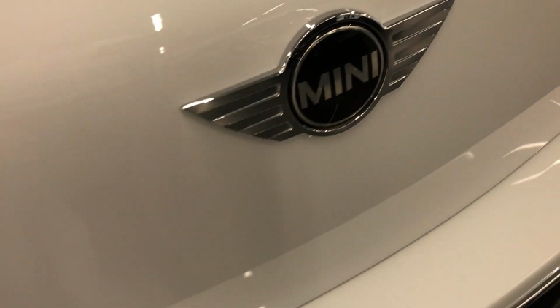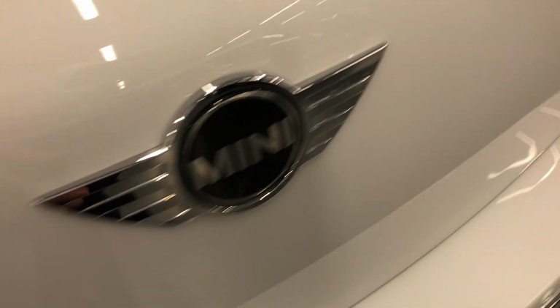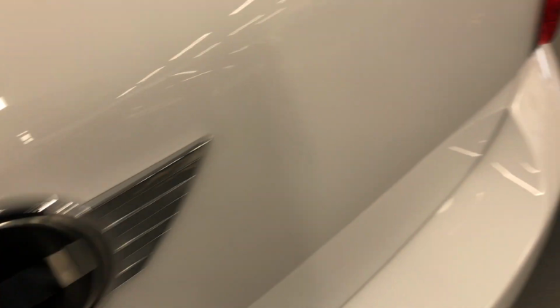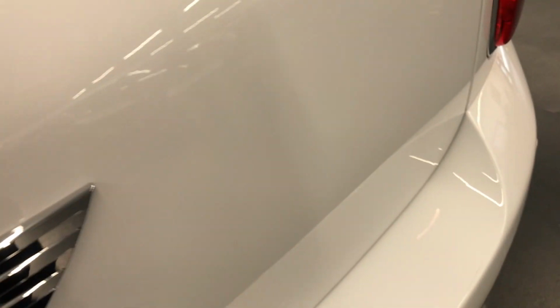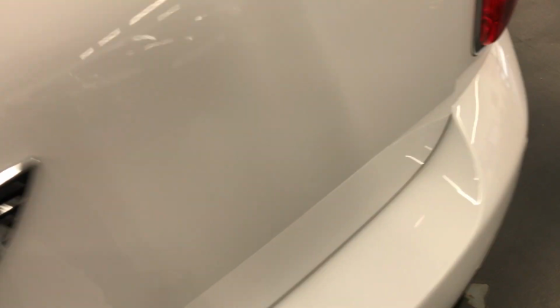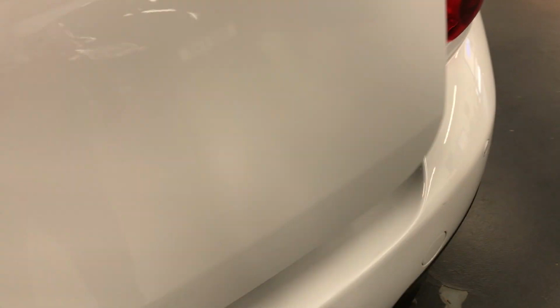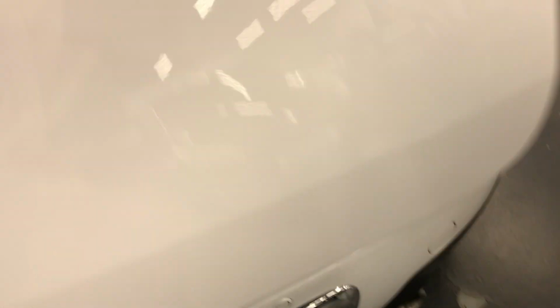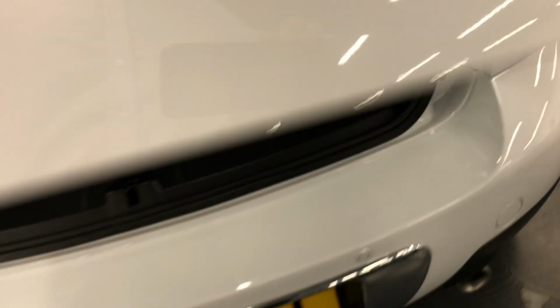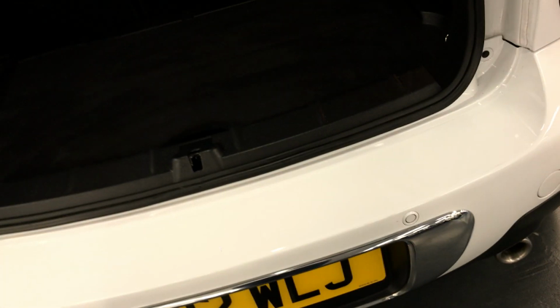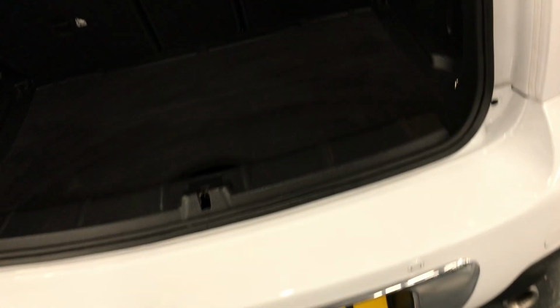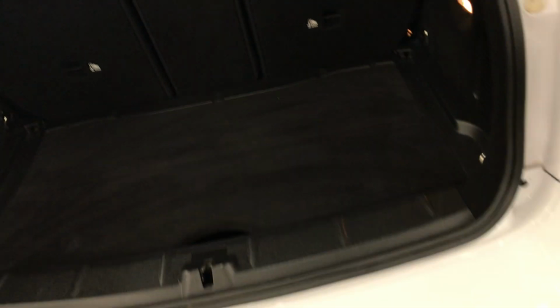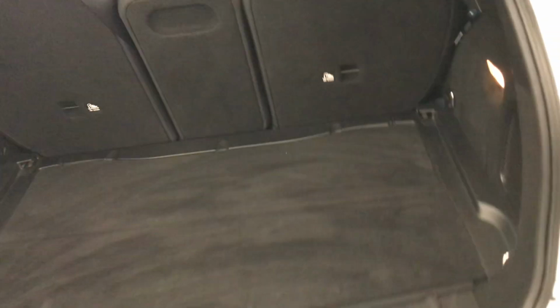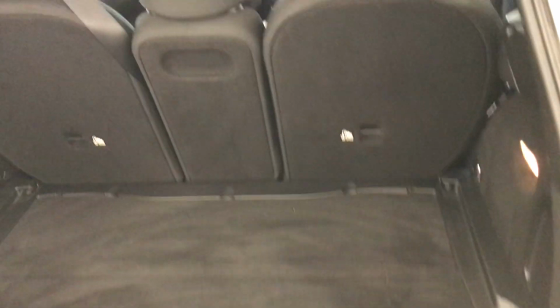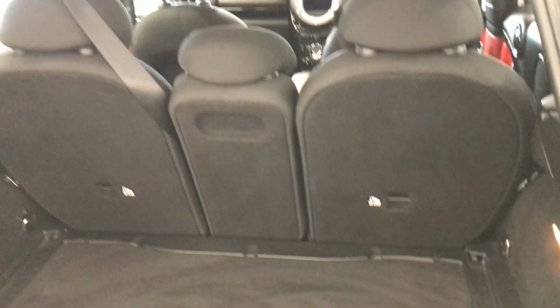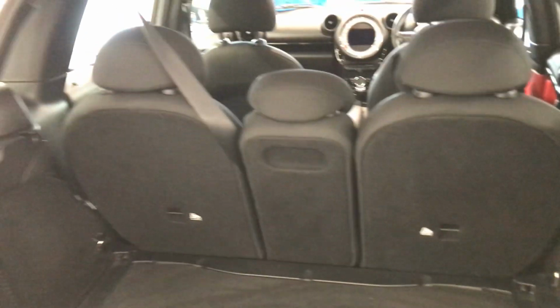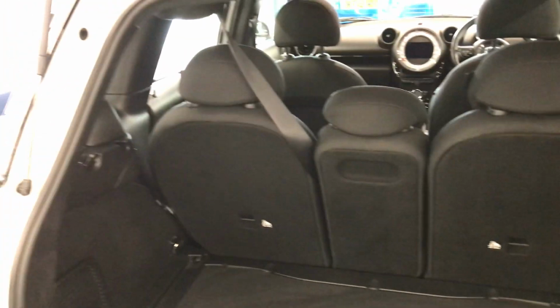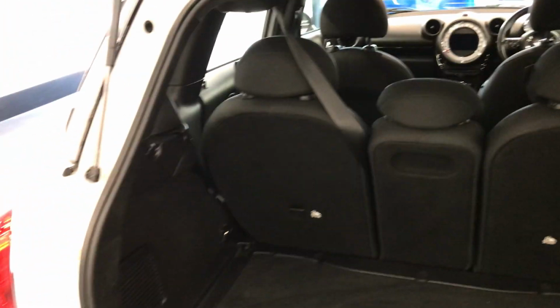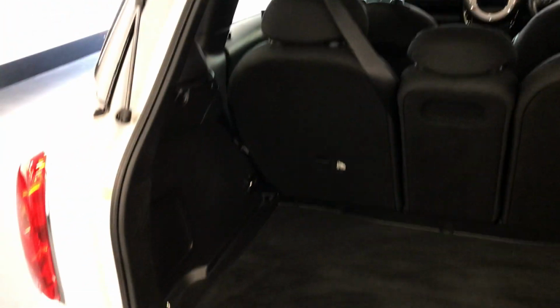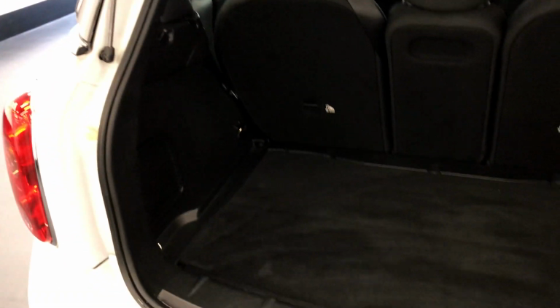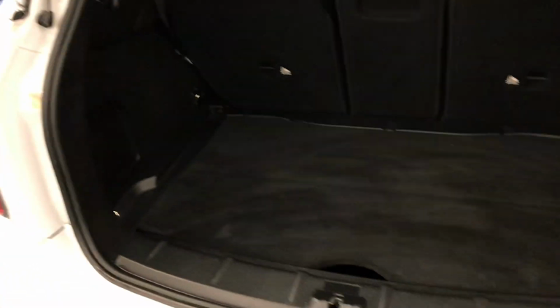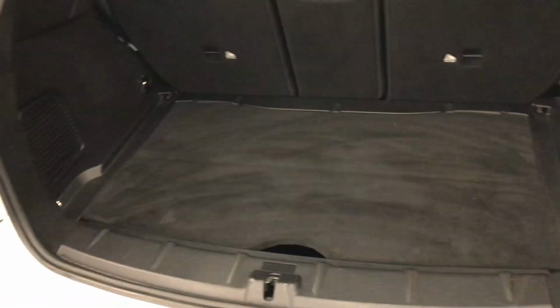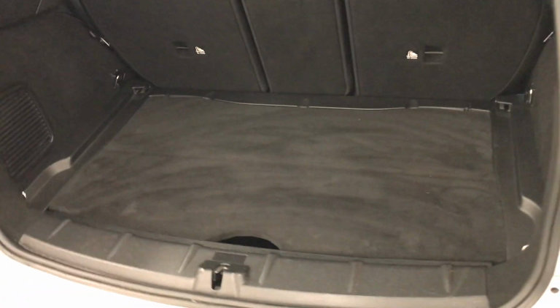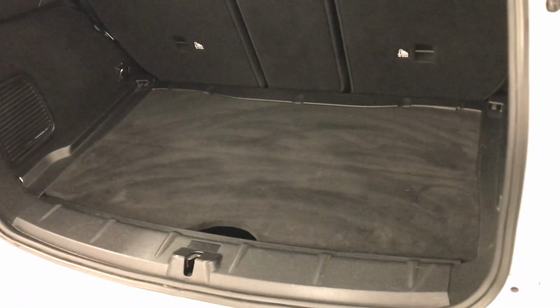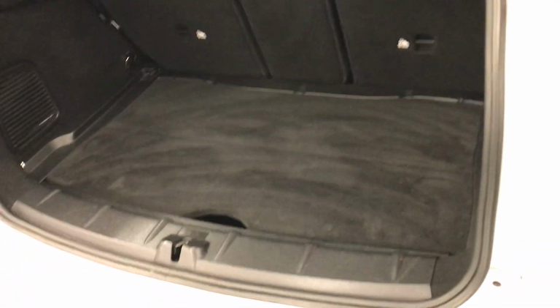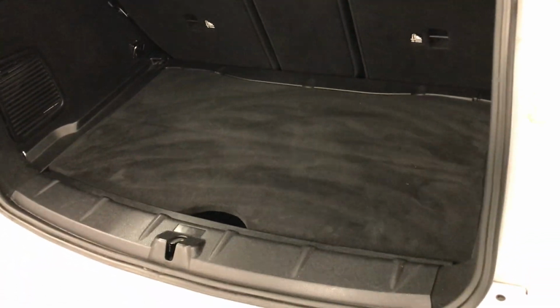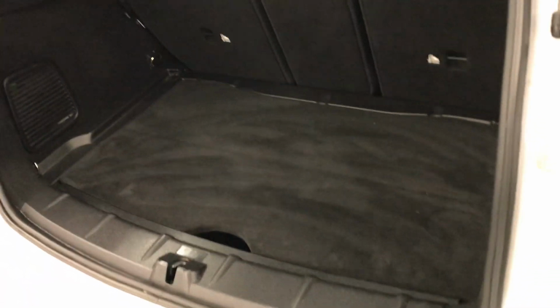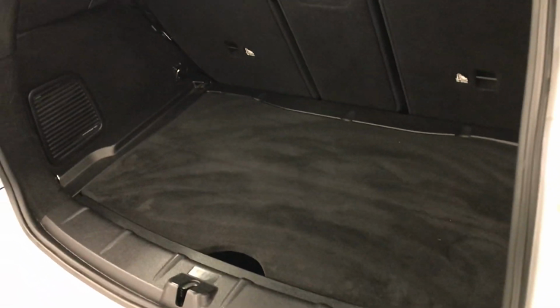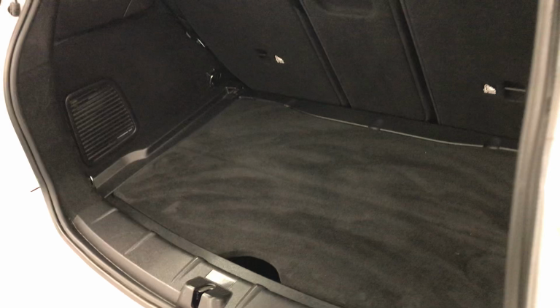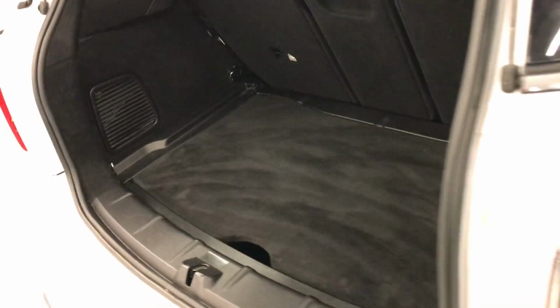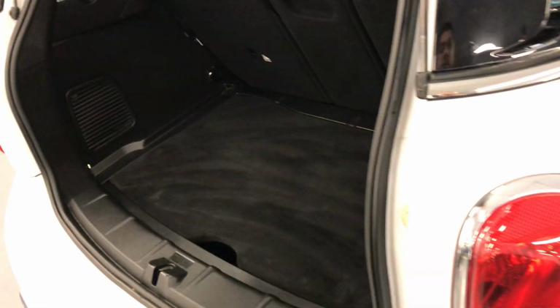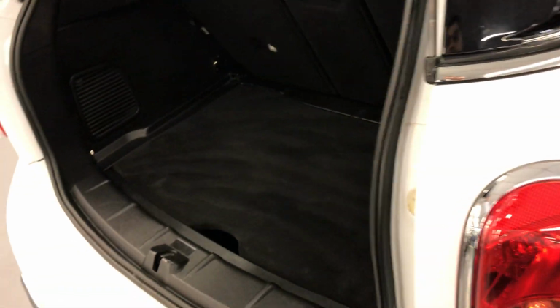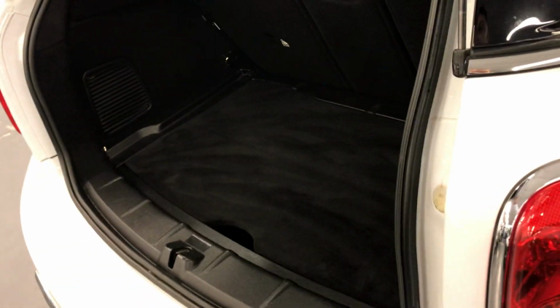Let's have a look at the boot space. As you can see it does have a very nice boot space — obviously being the Countryman you do get that generous boot space.